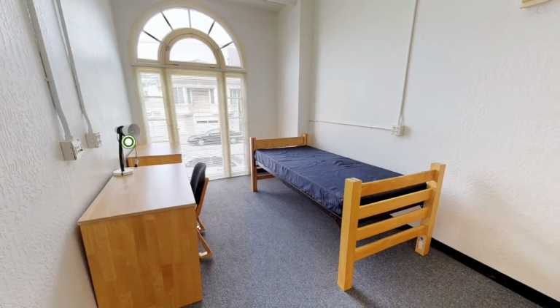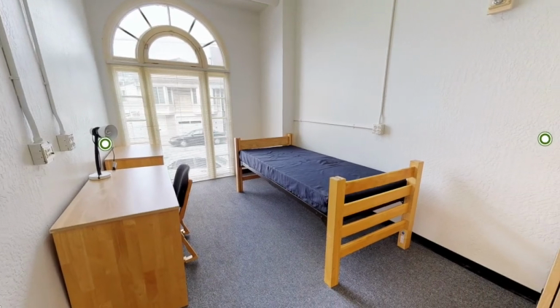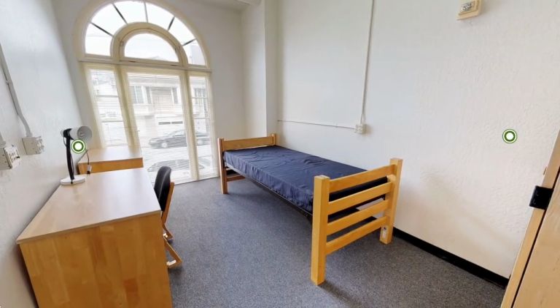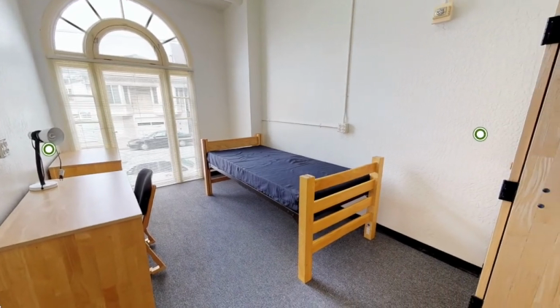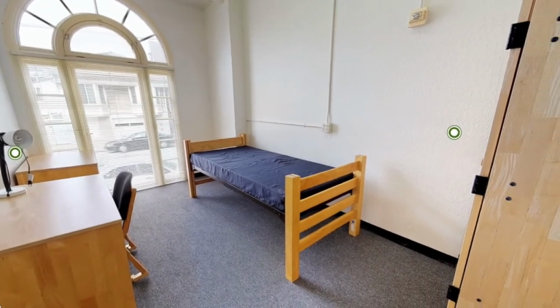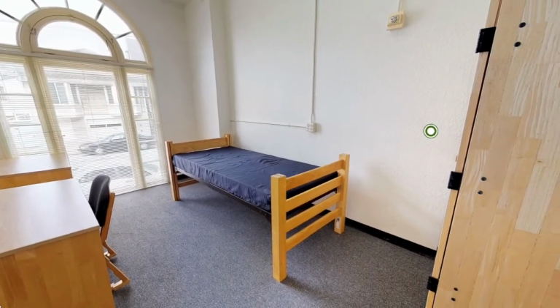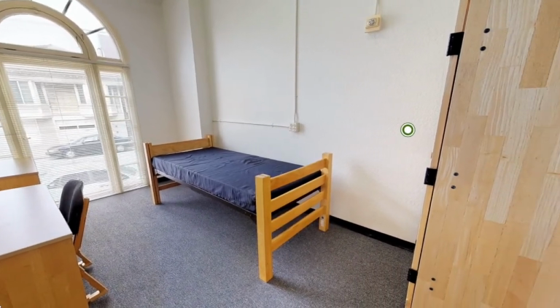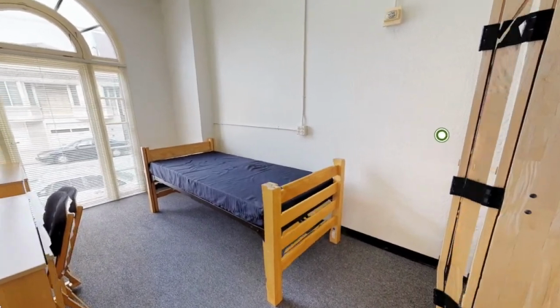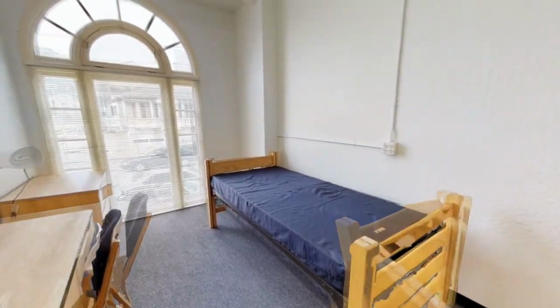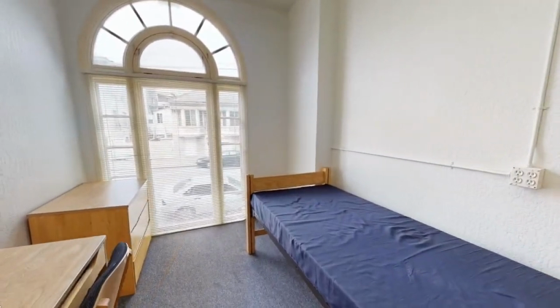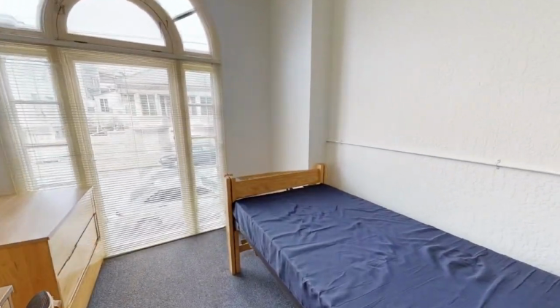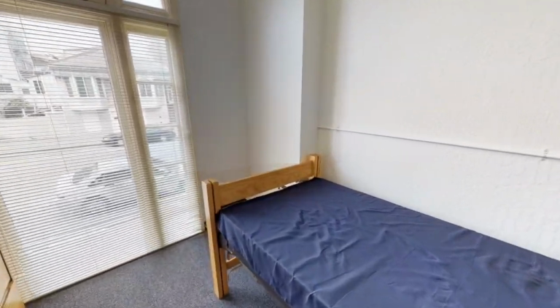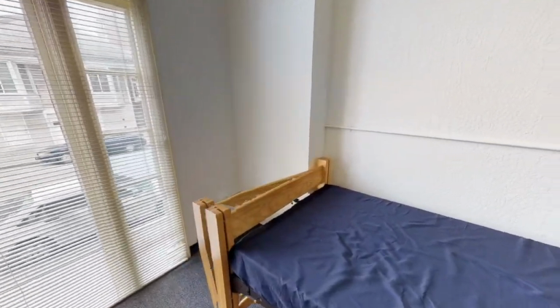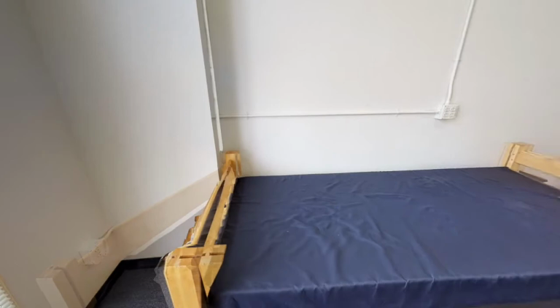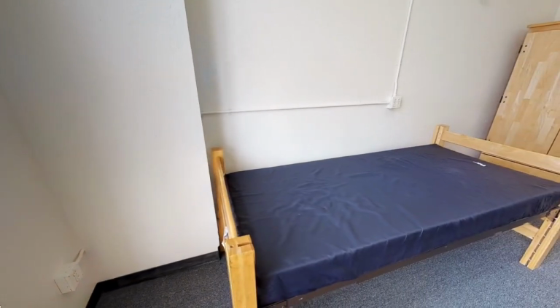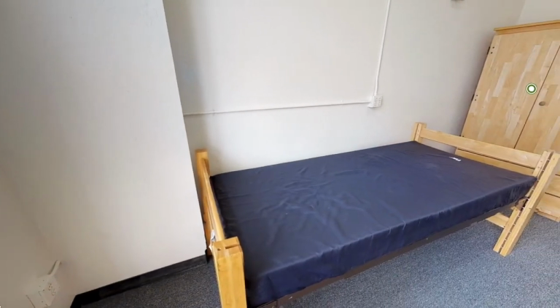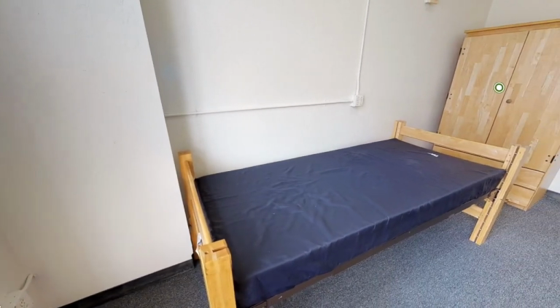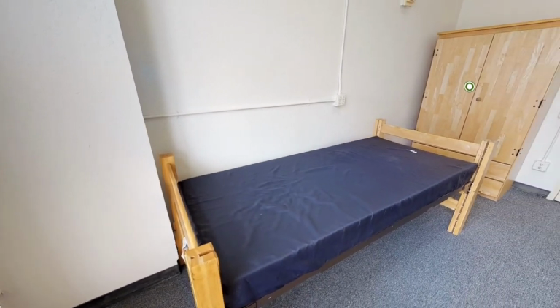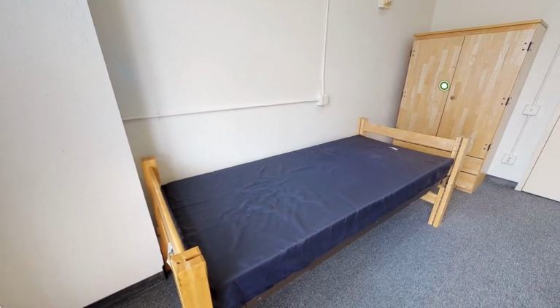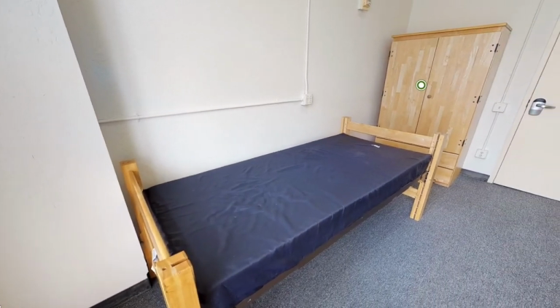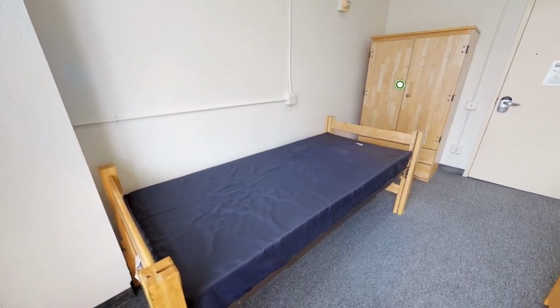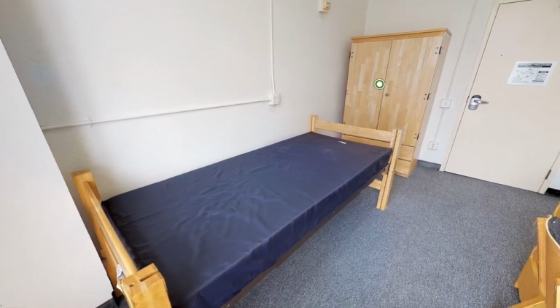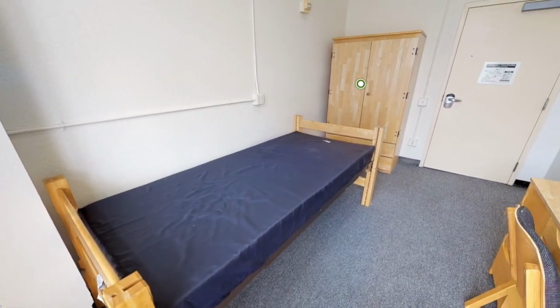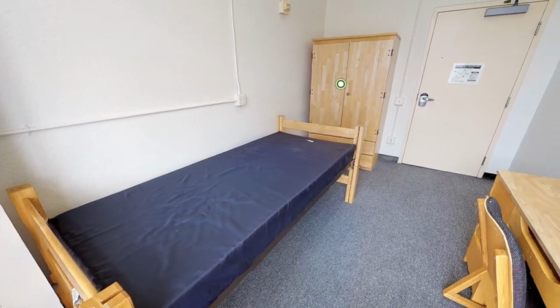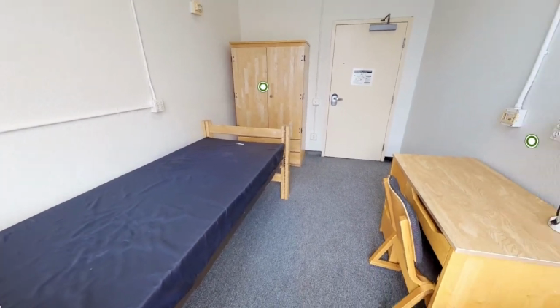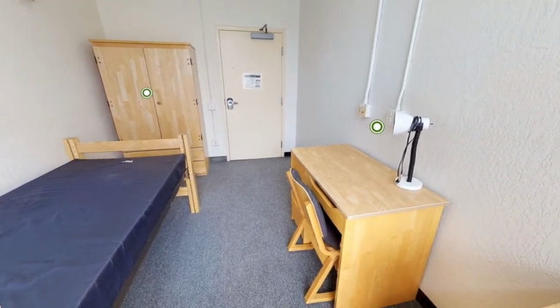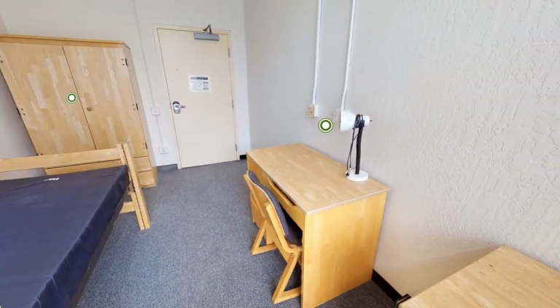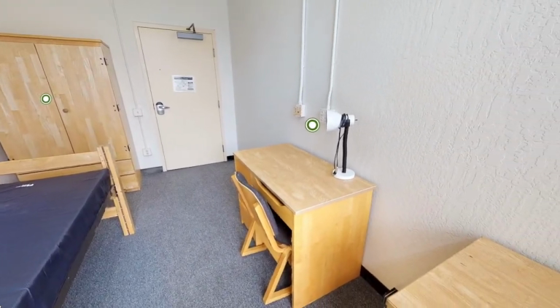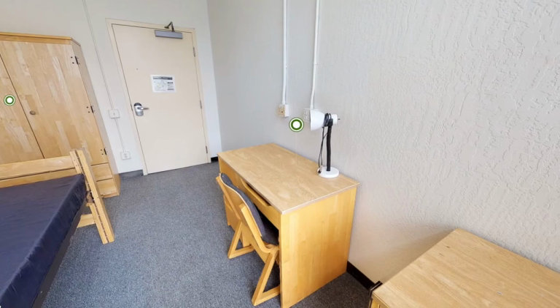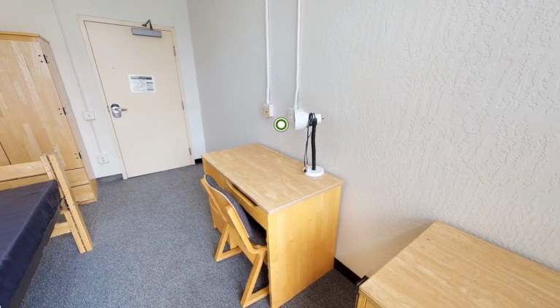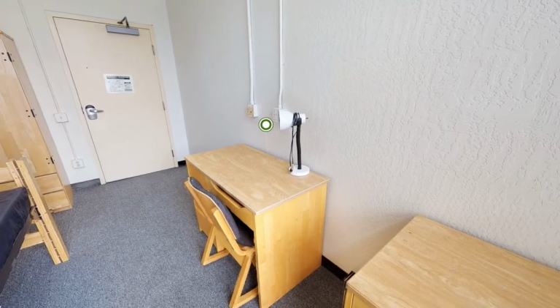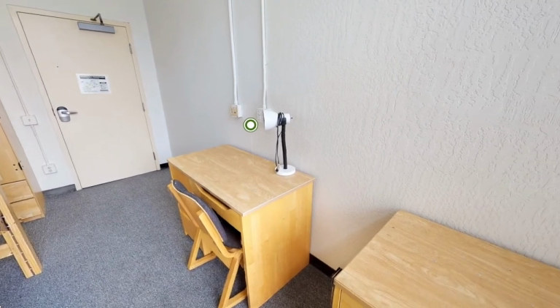Welcome to Pedro Arrupe. This is a small single room with carpeting. Each resident receives an extra long twin size bed, a desk, a chair, and dresser. This room has a wardrobe.